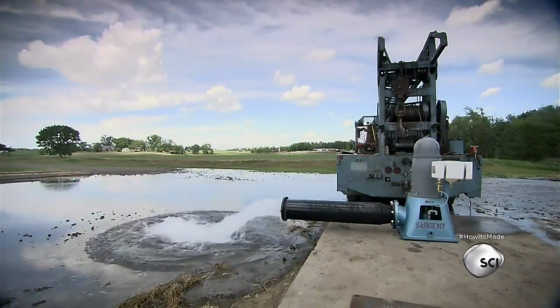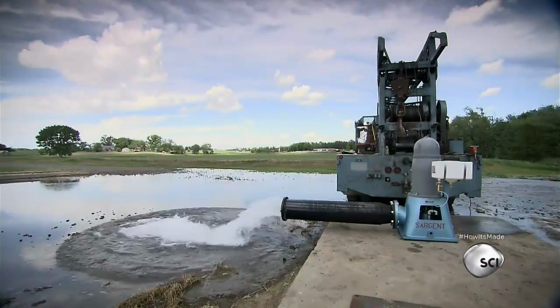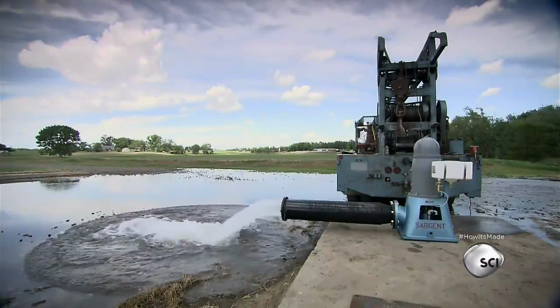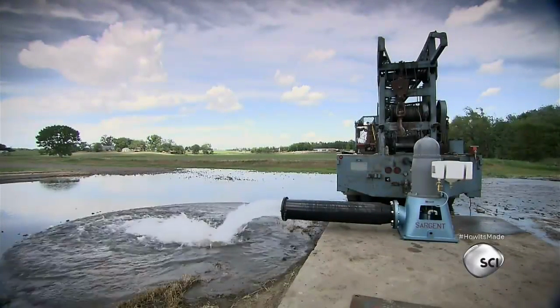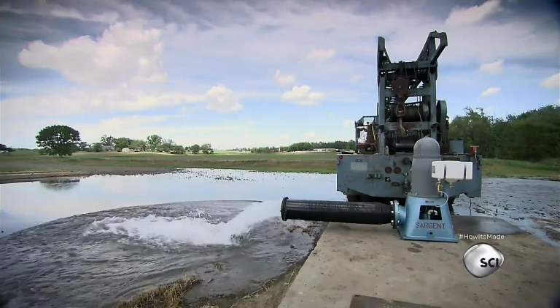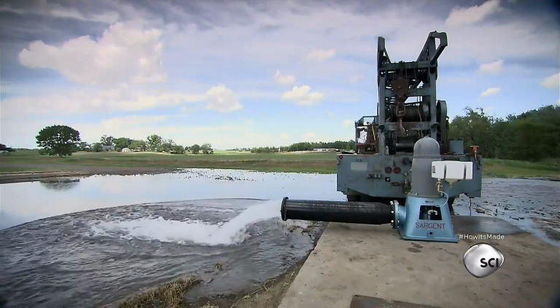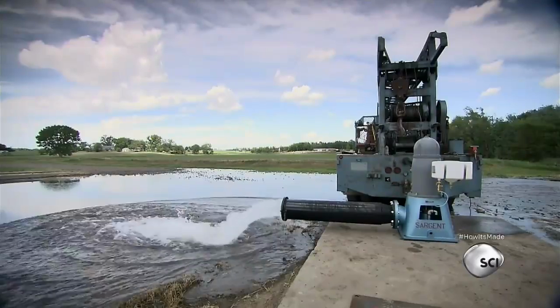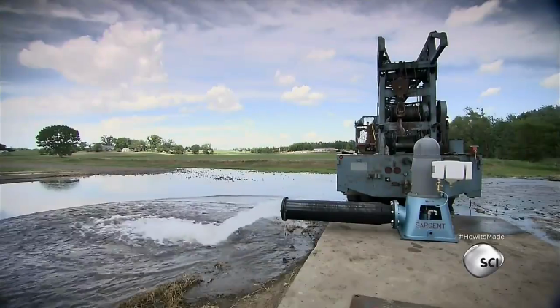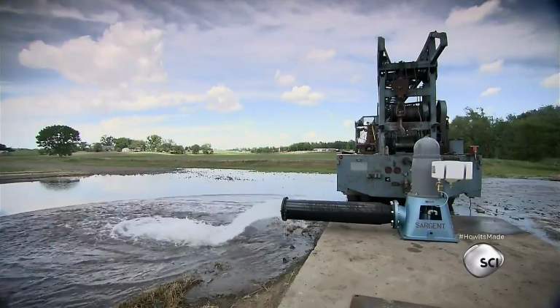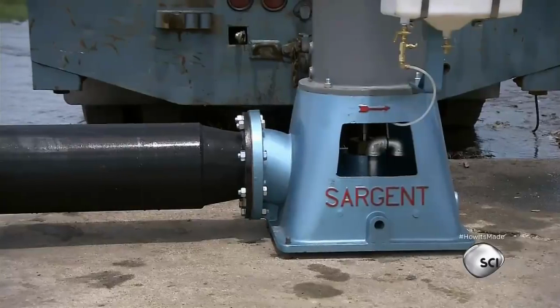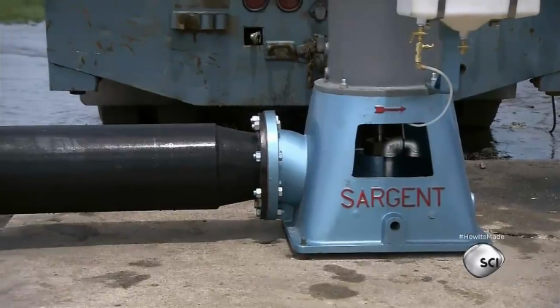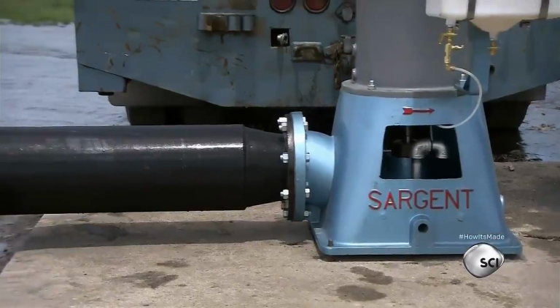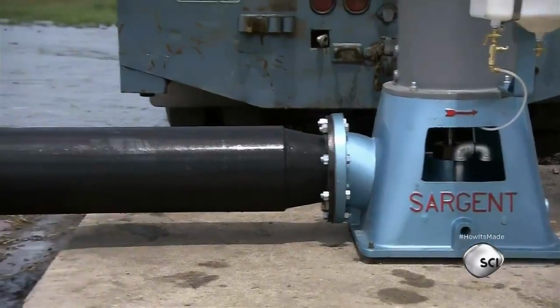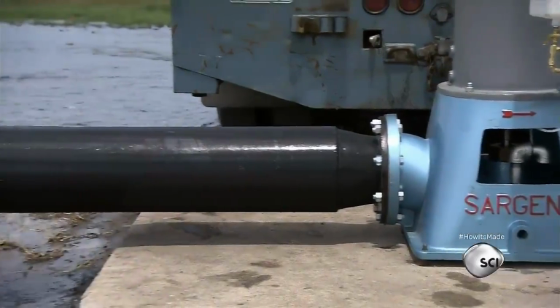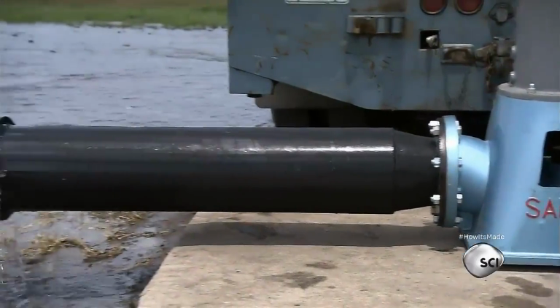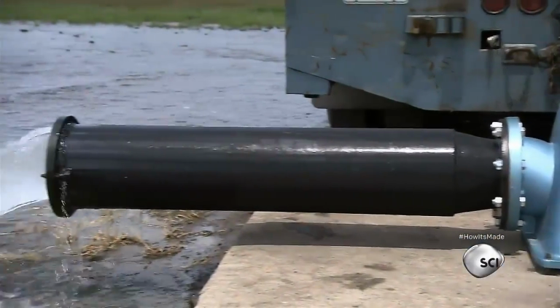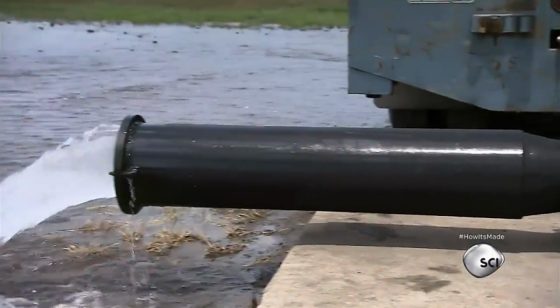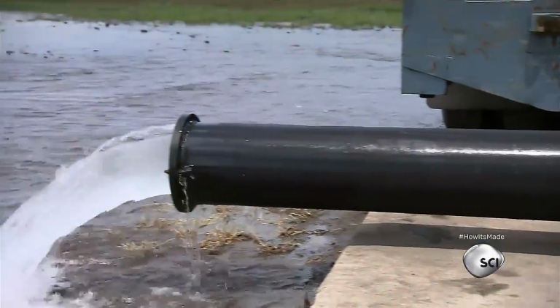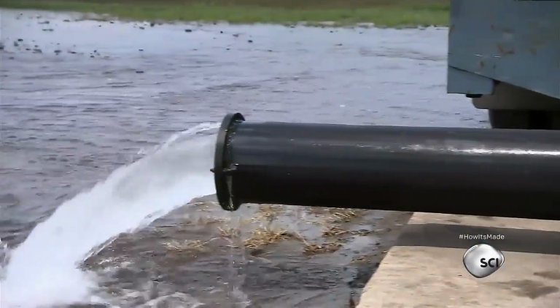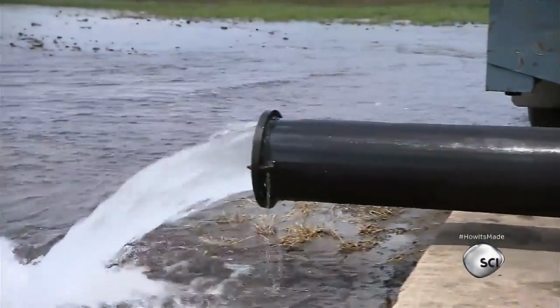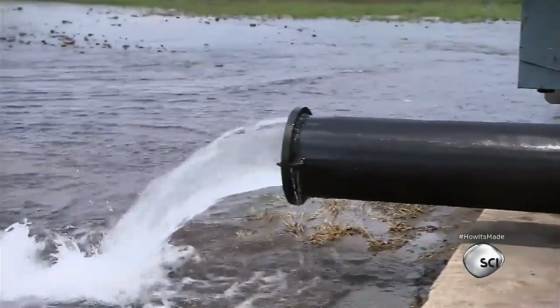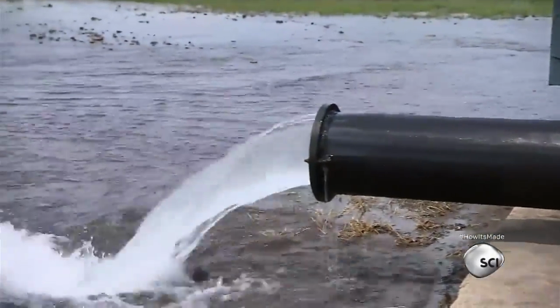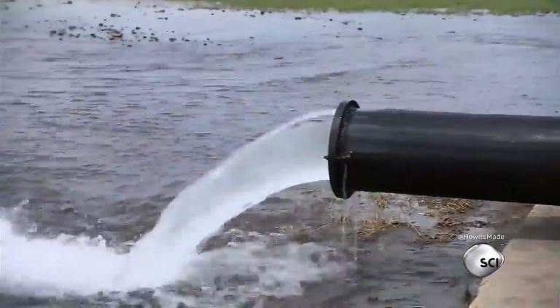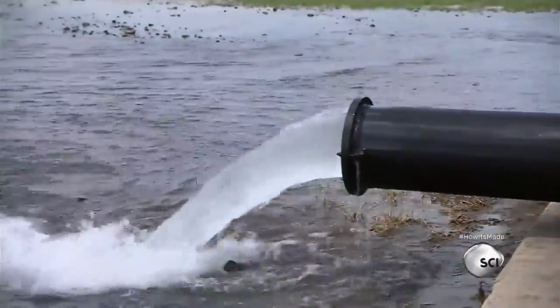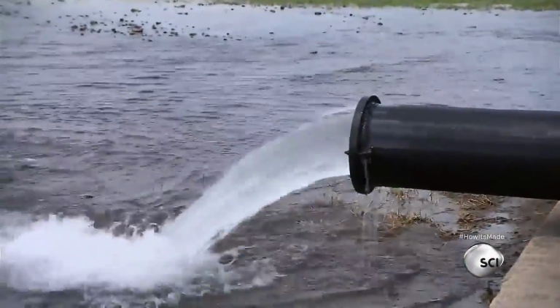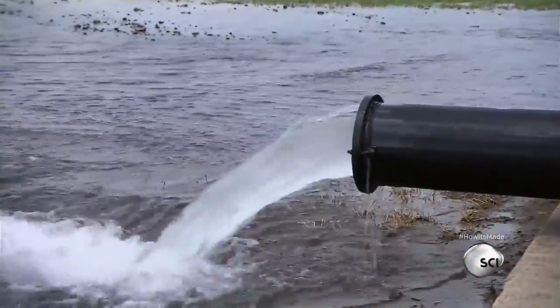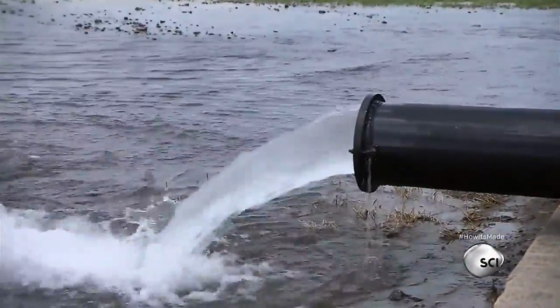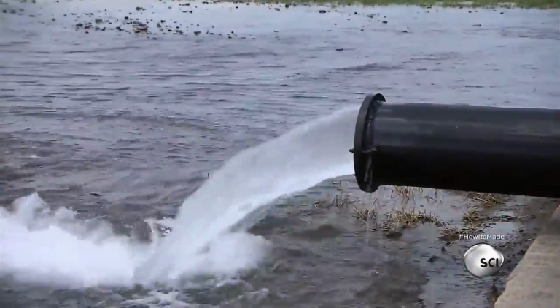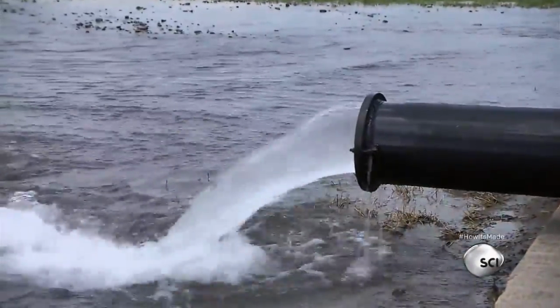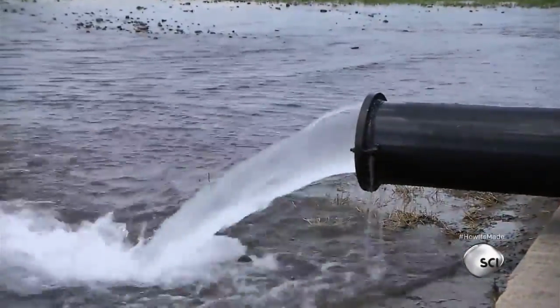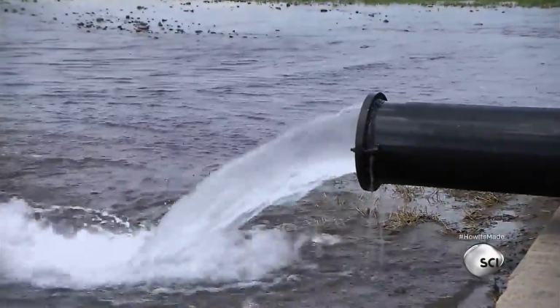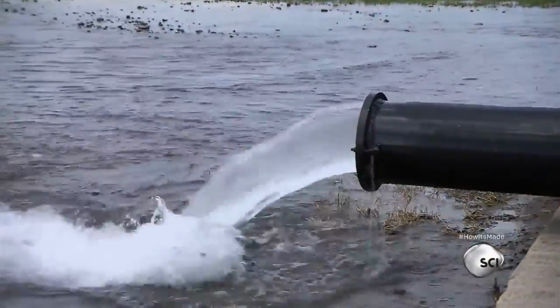For farmers and municipal water providers, the turbine water pump is a workhorse. It can pump thousands of gallons of water out of the ground every minute.